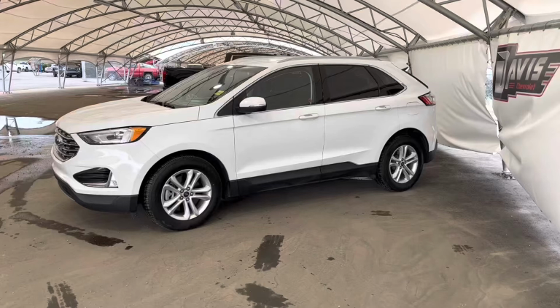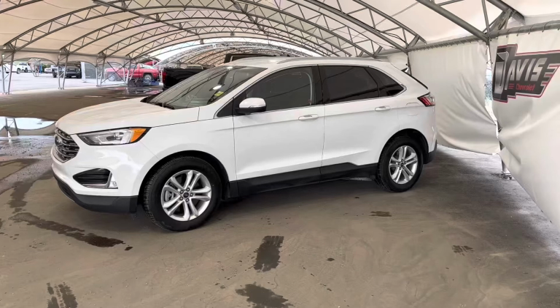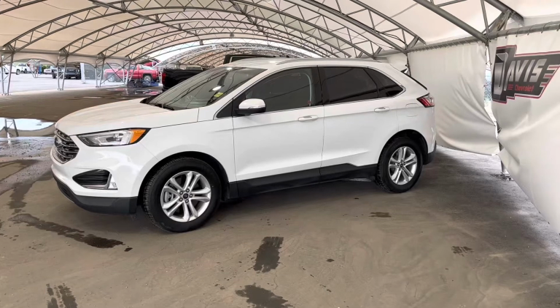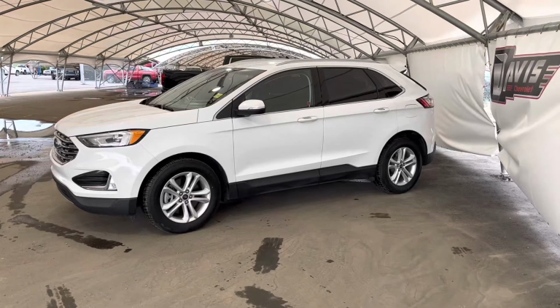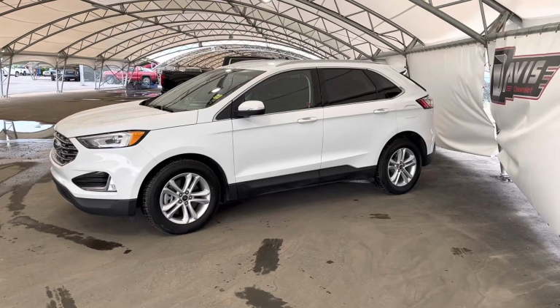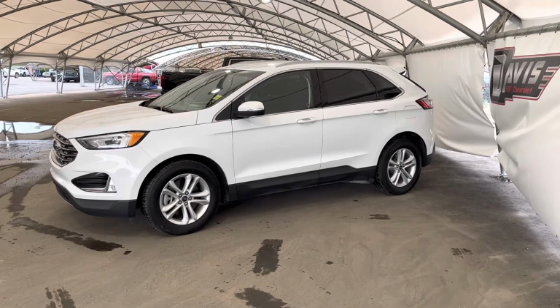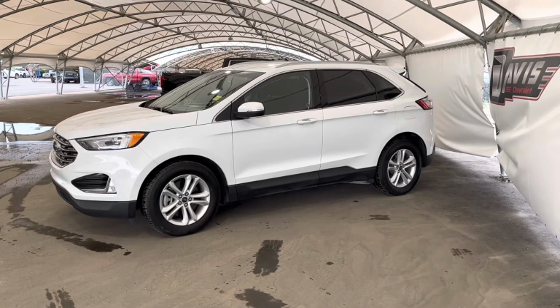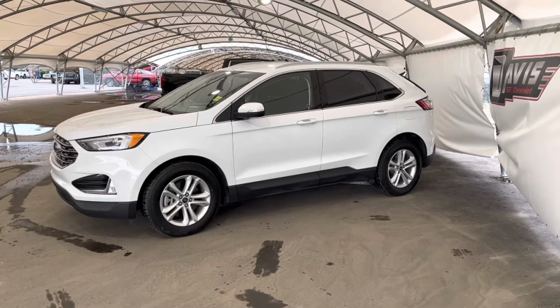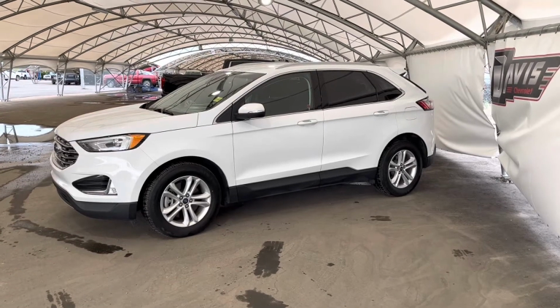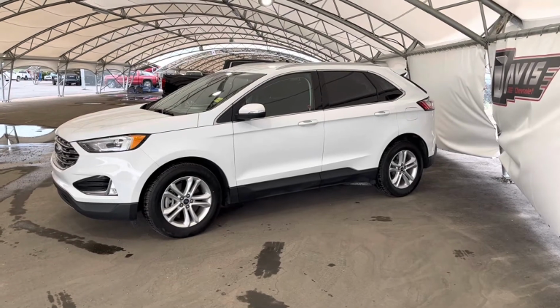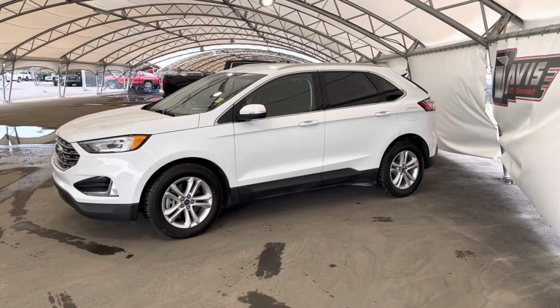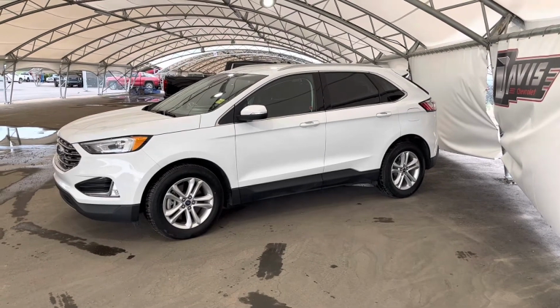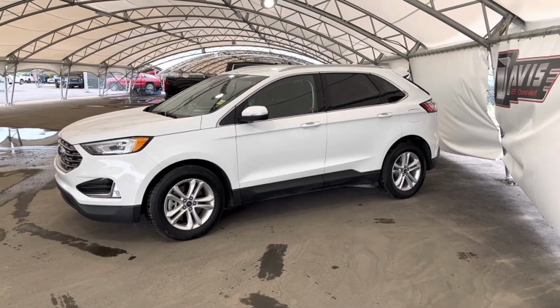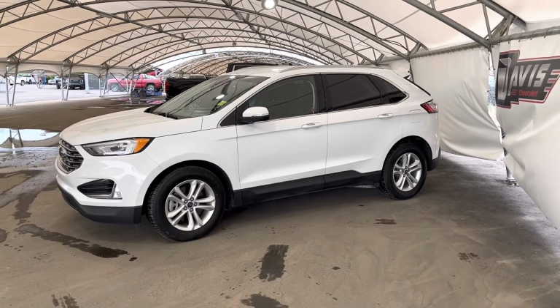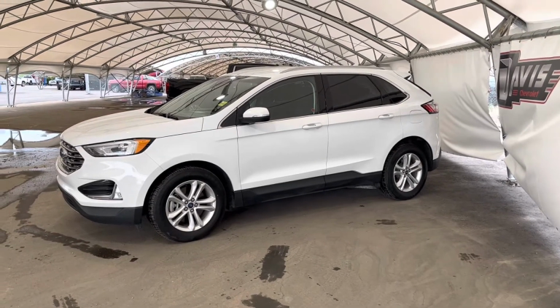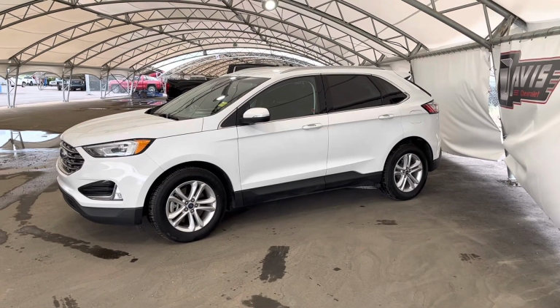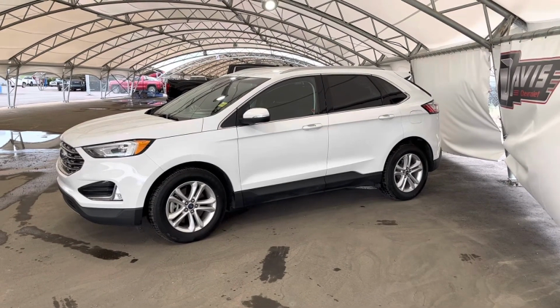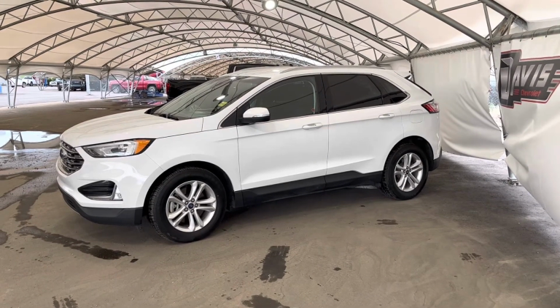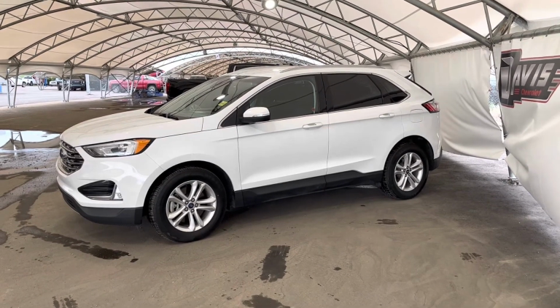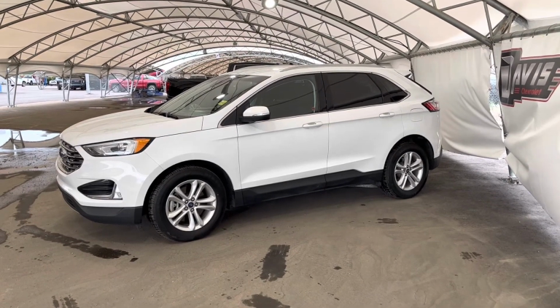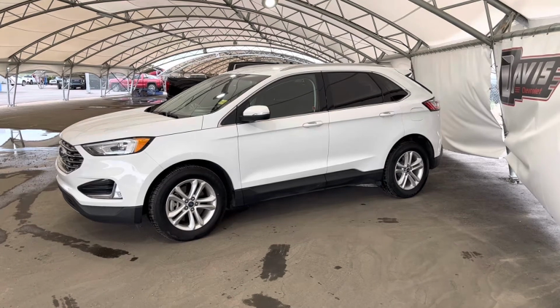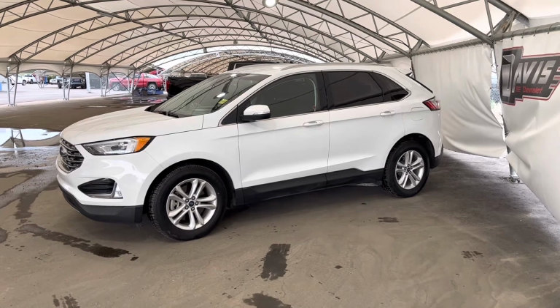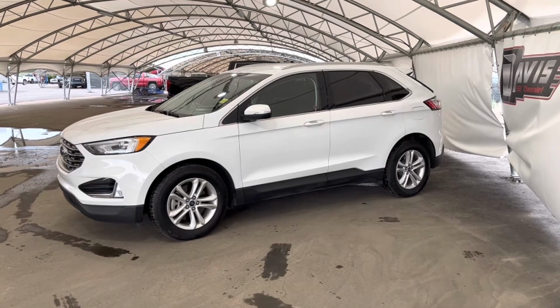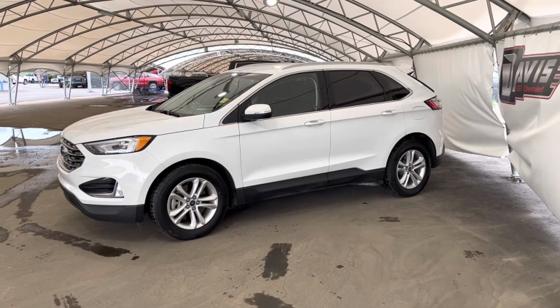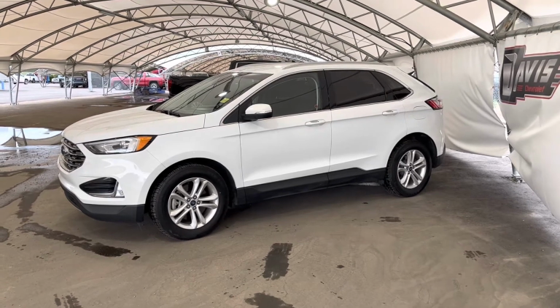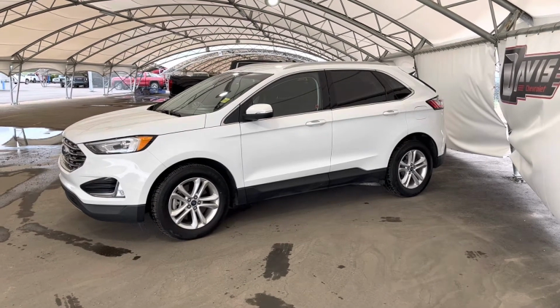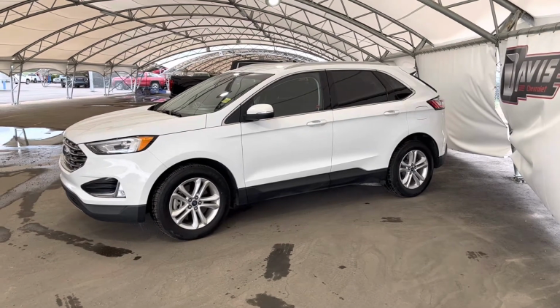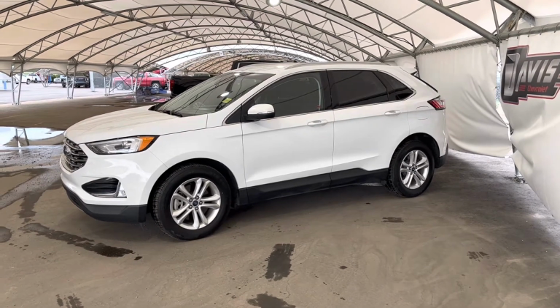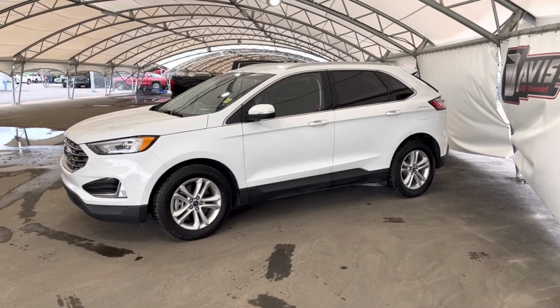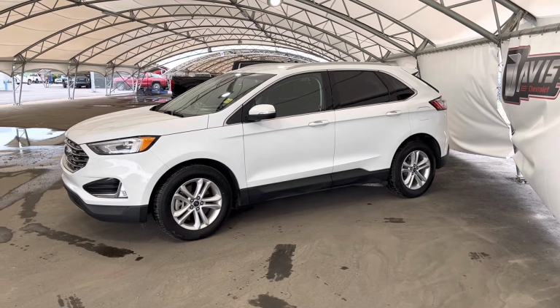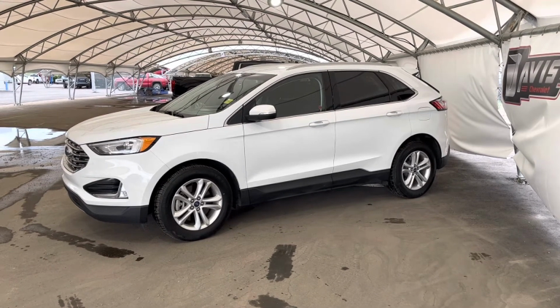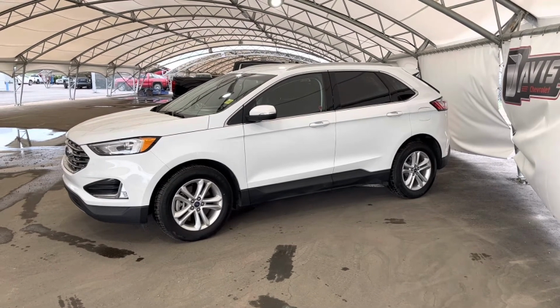Hey folks! Here we're looking at a pre-owned 2019 Ford Edge.